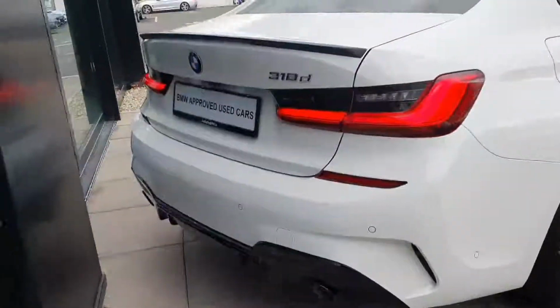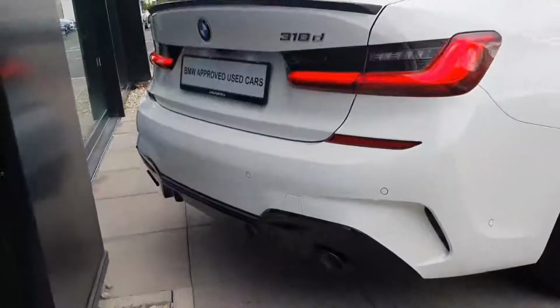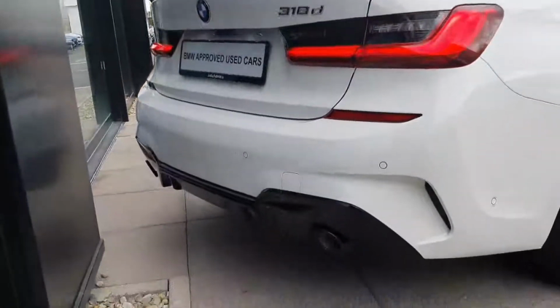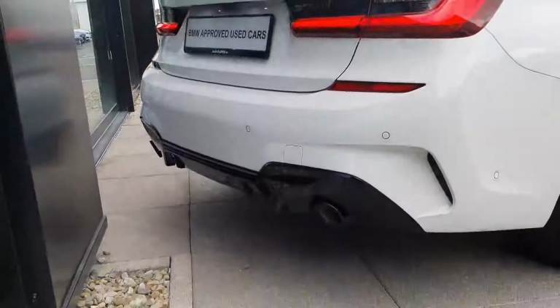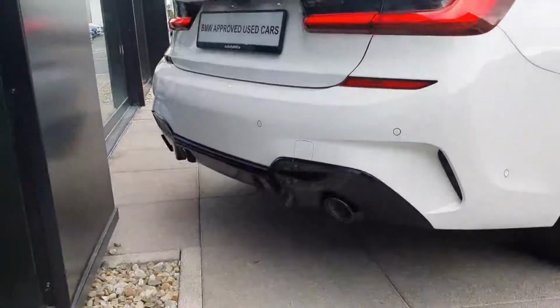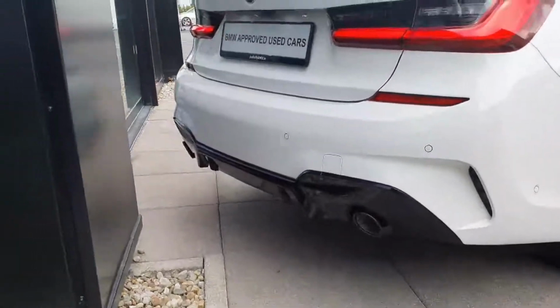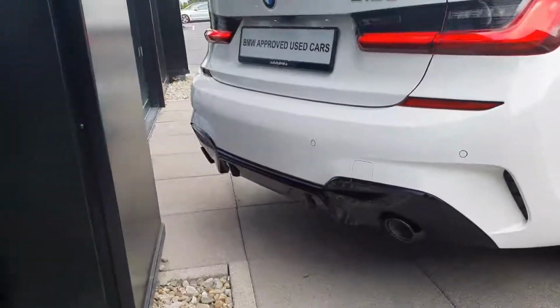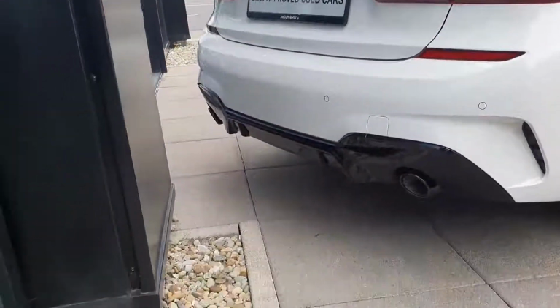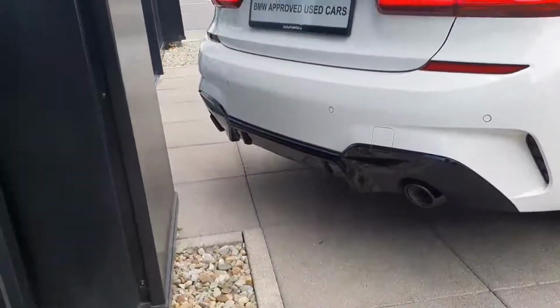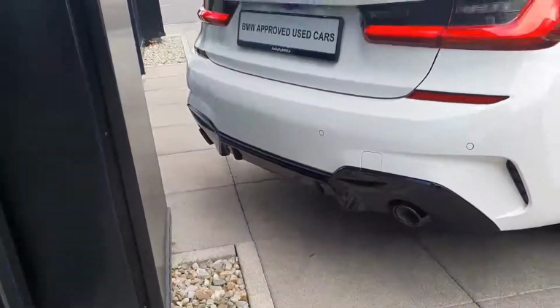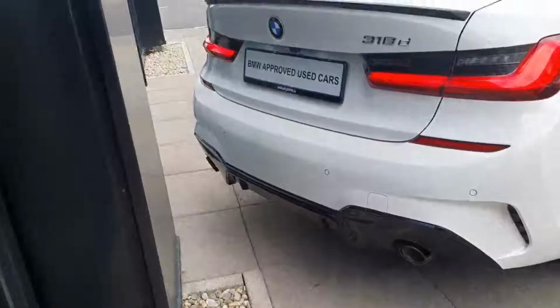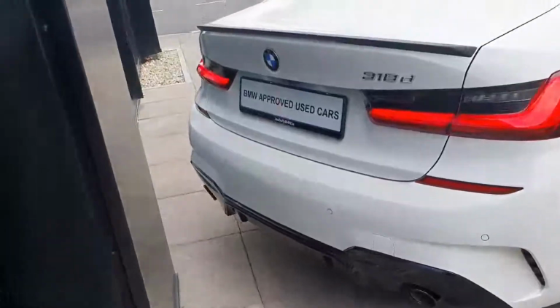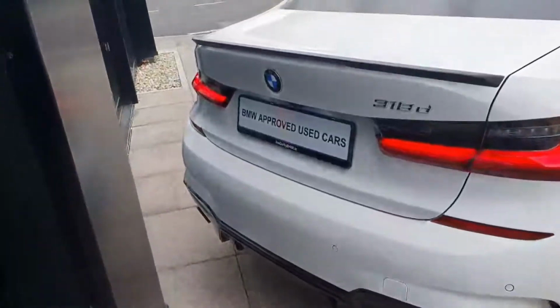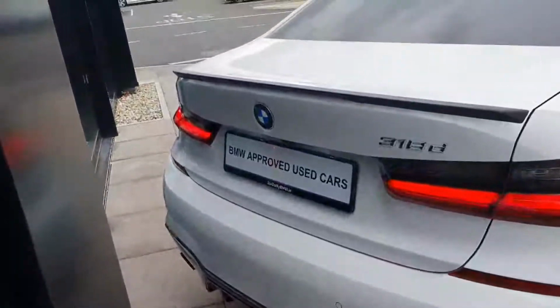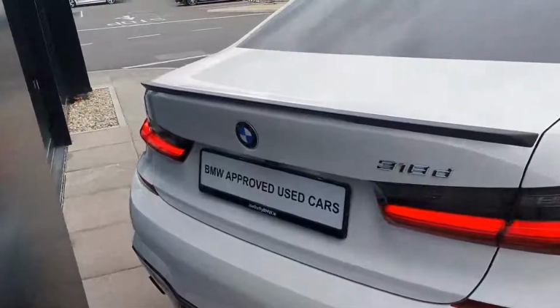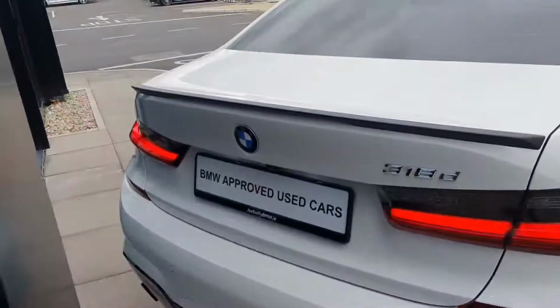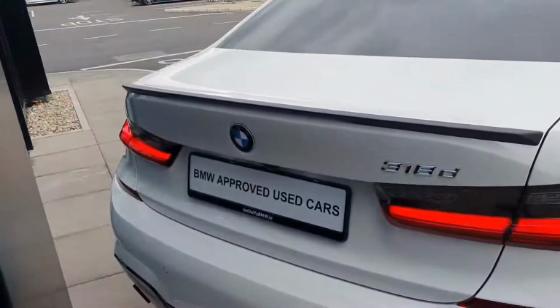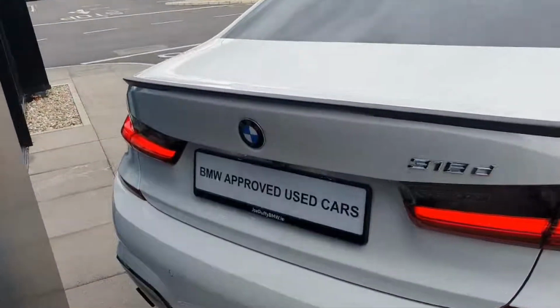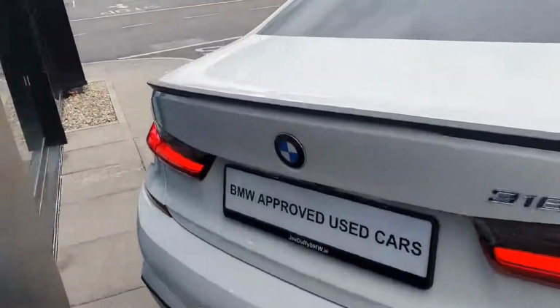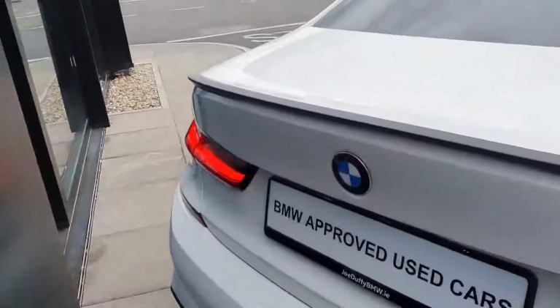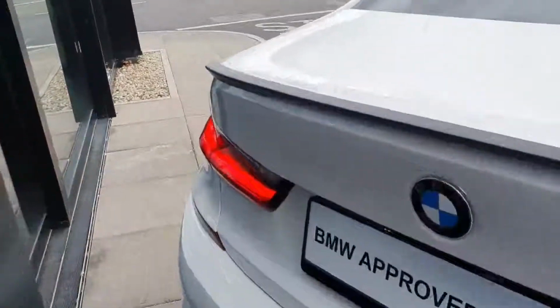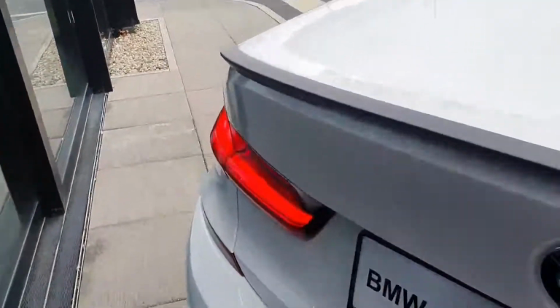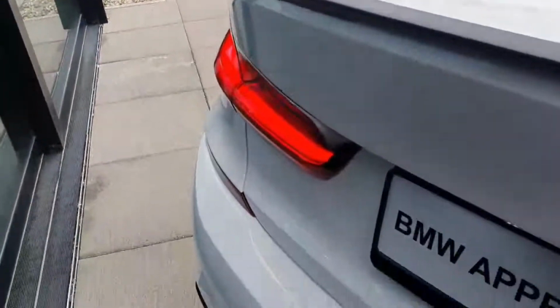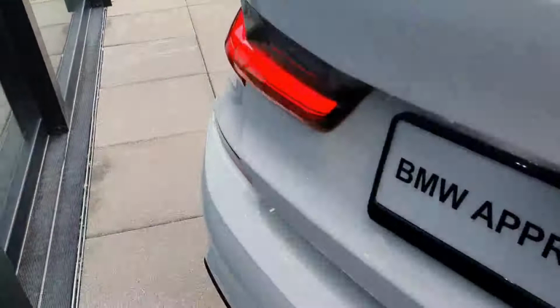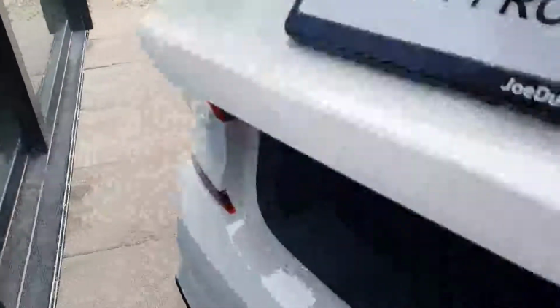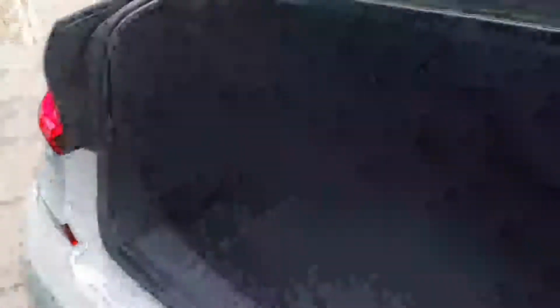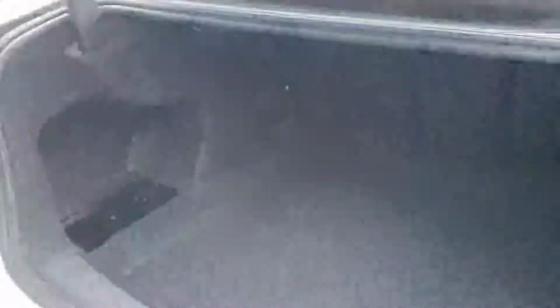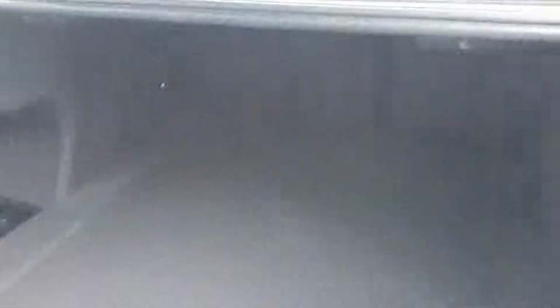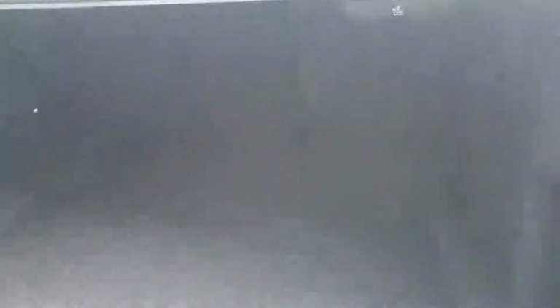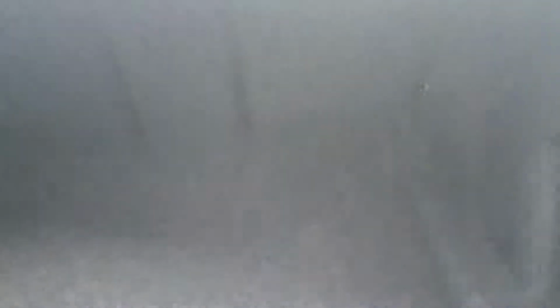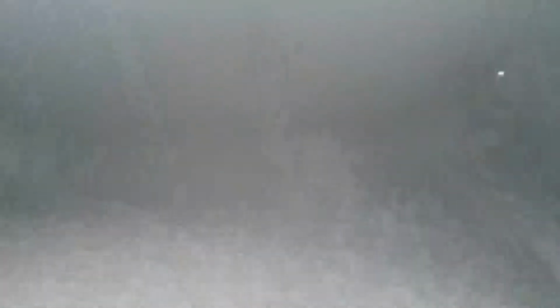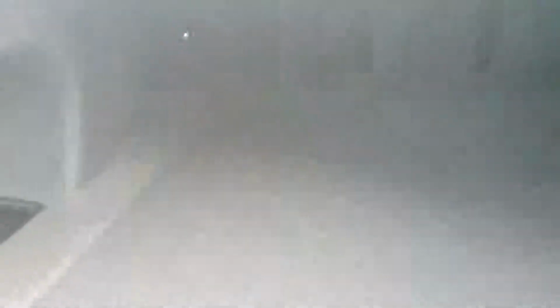You have your rear diffuser with your twin exit exhausts, and your reversing camera assisted by your parking sensors, with plenty of space inside the boot.